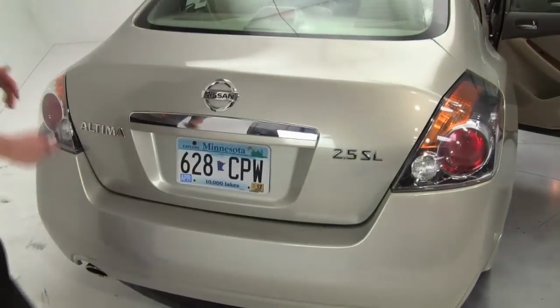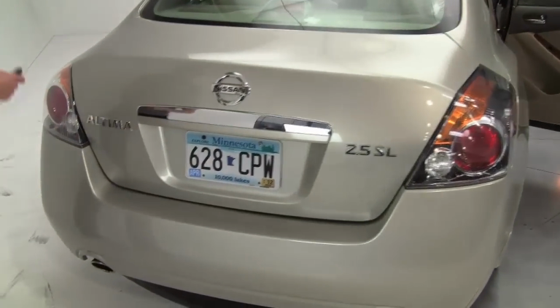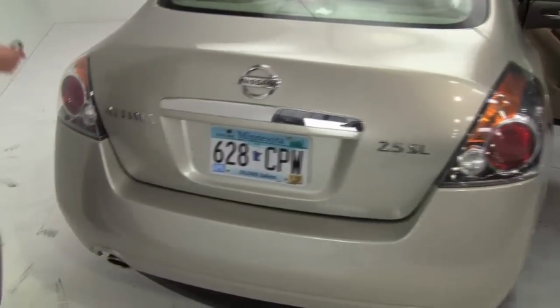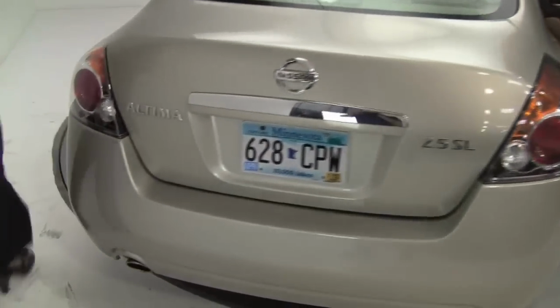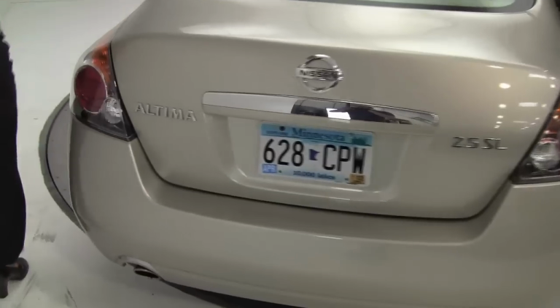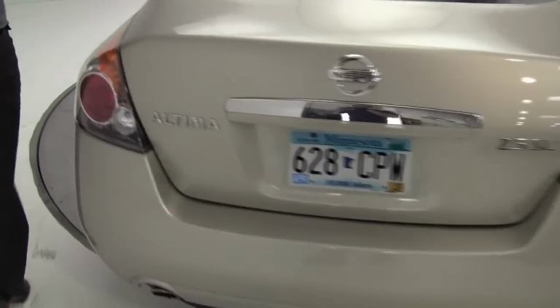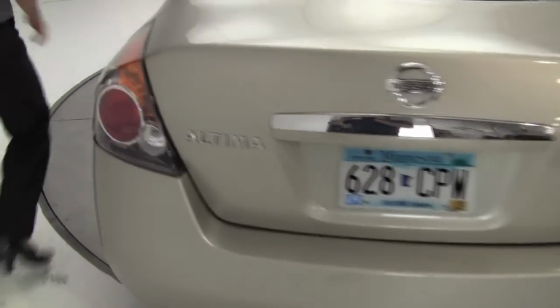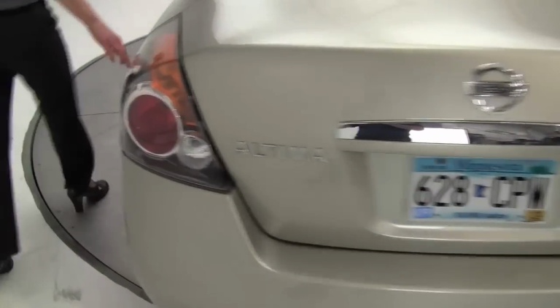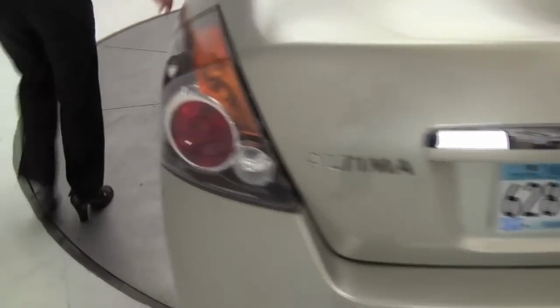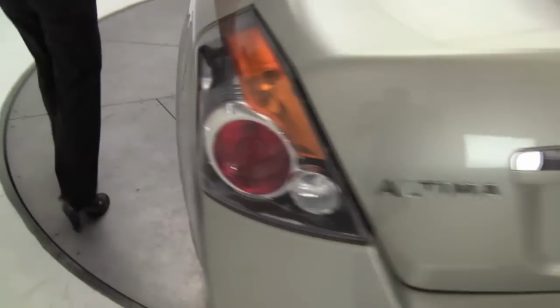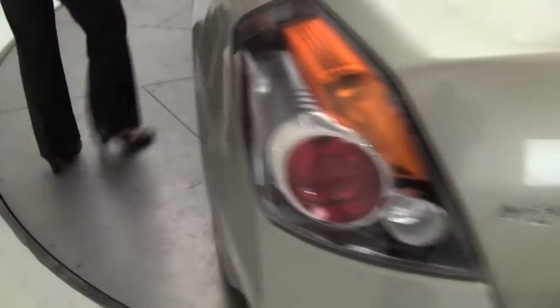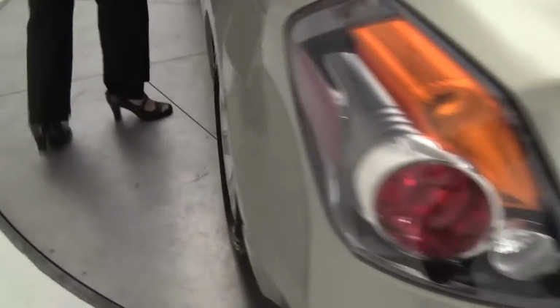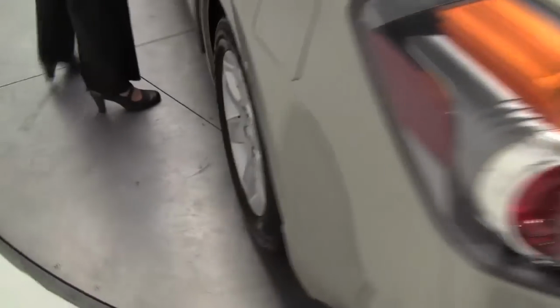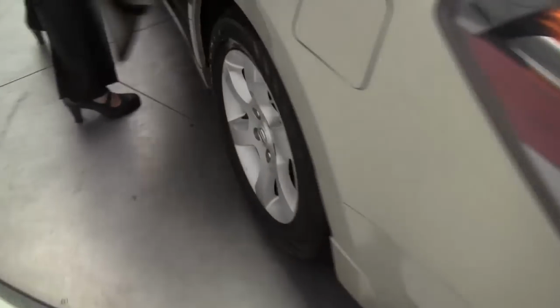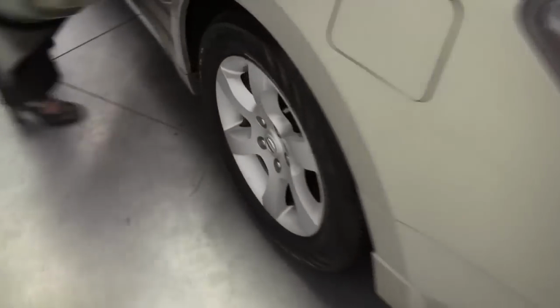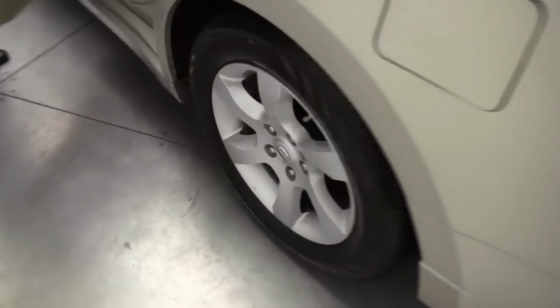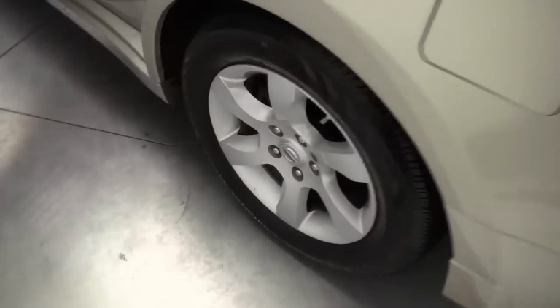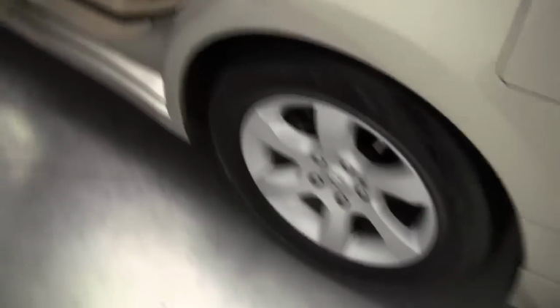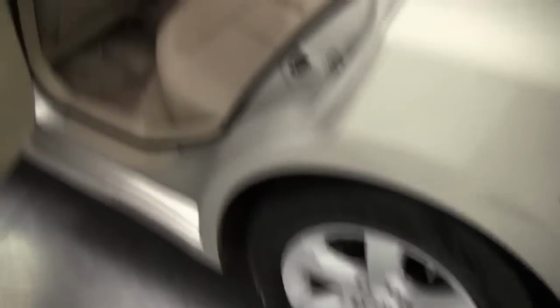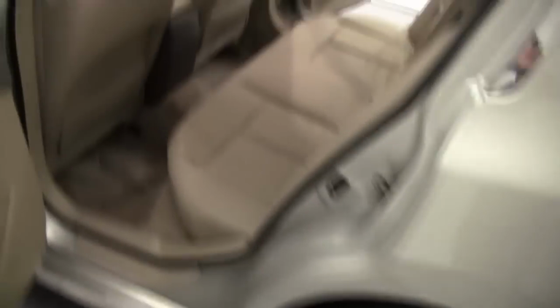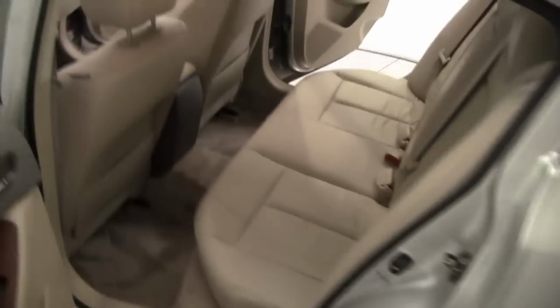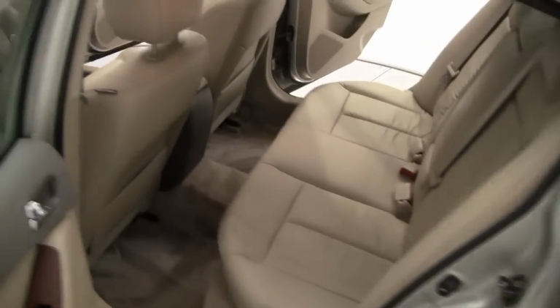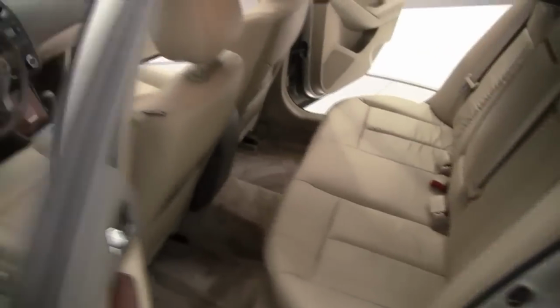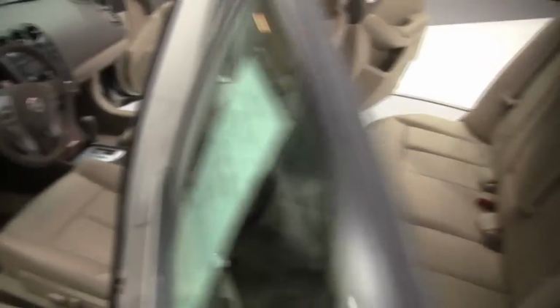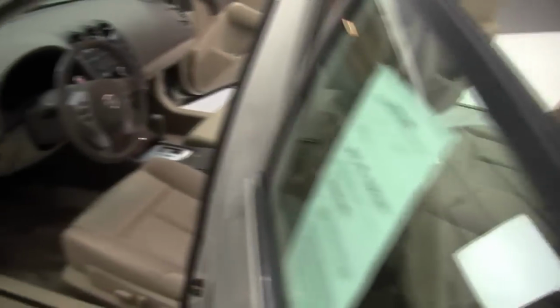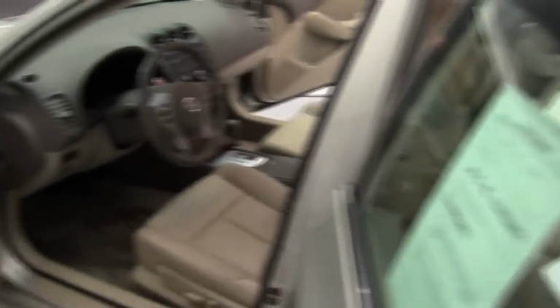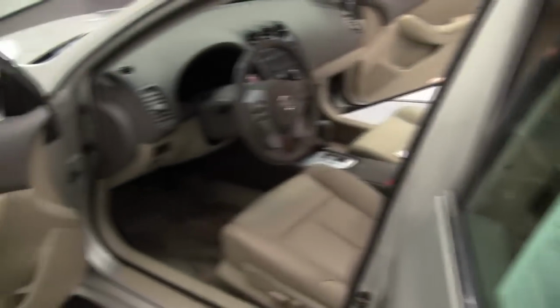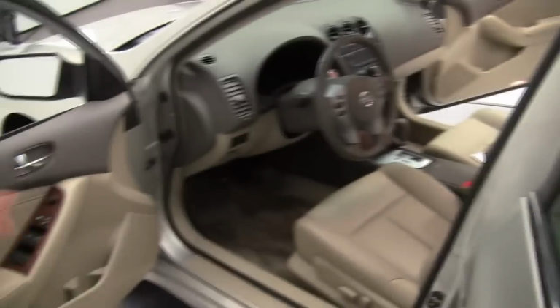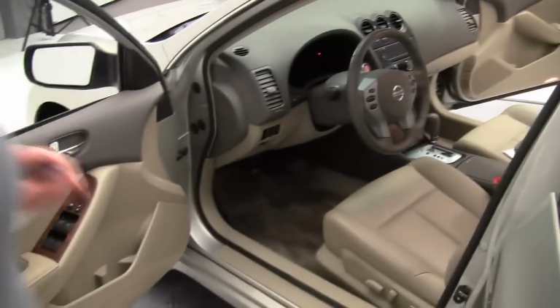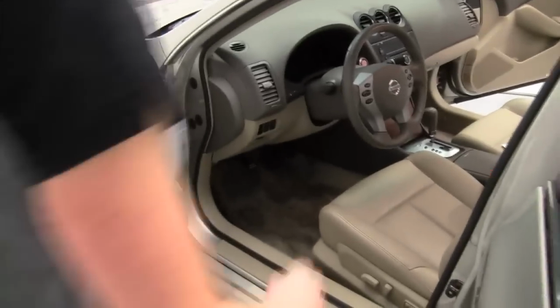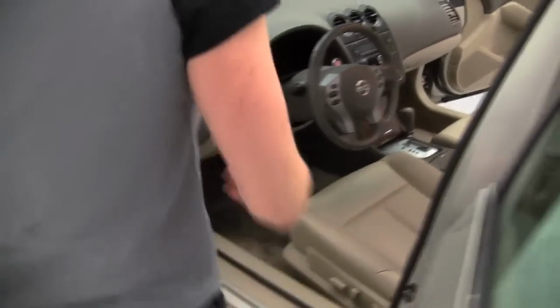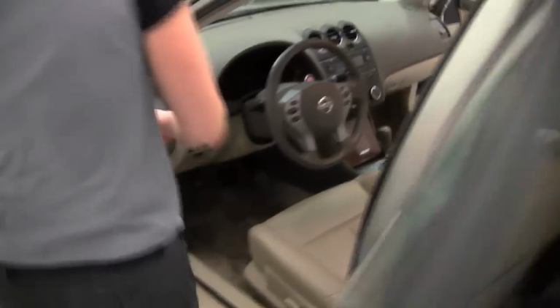This is in great condition, love this color — really great combination. Super clean interior, definitely a non-smoking vehicle.